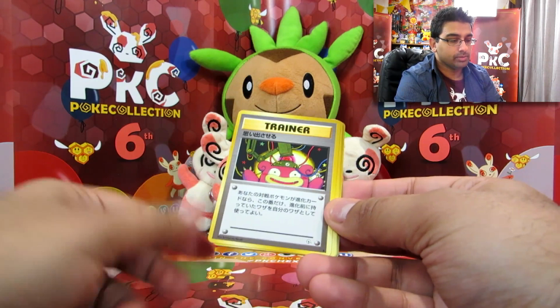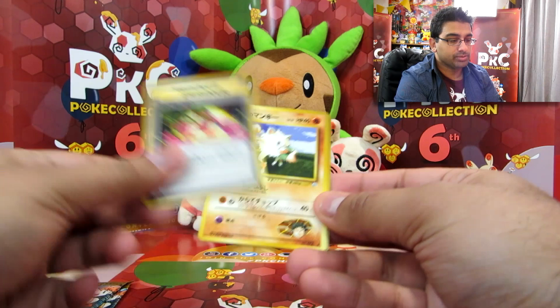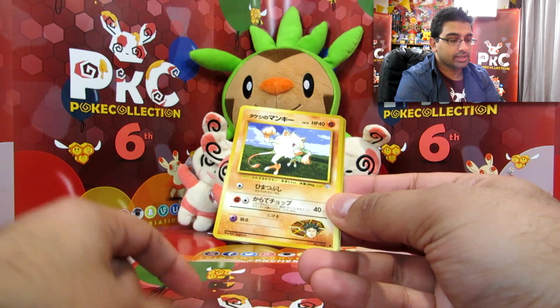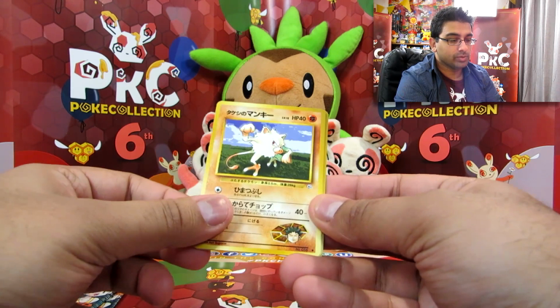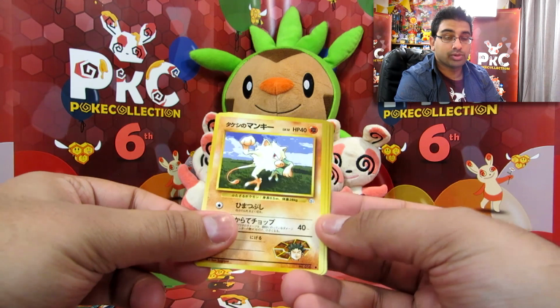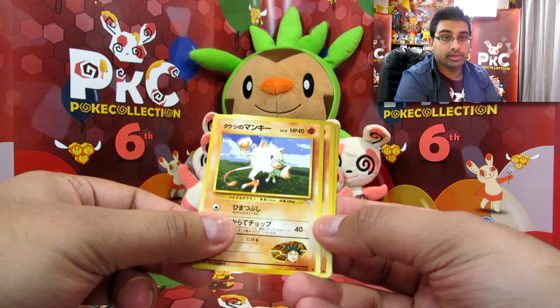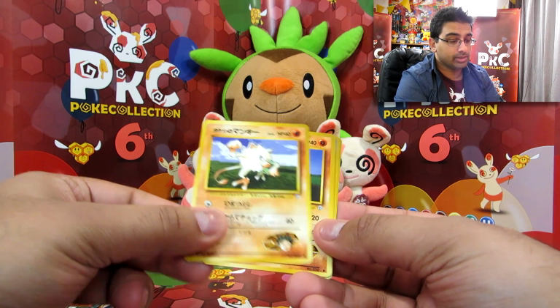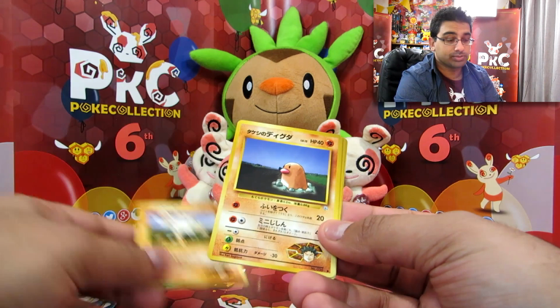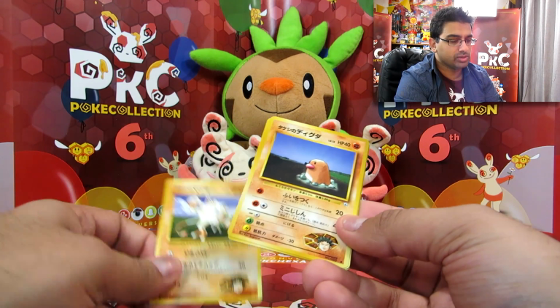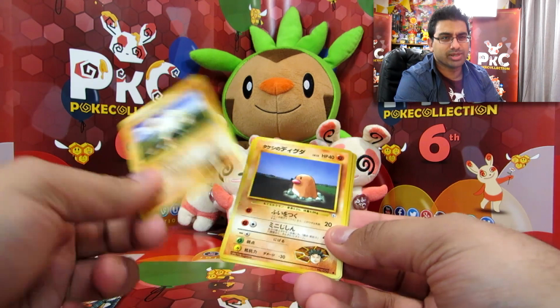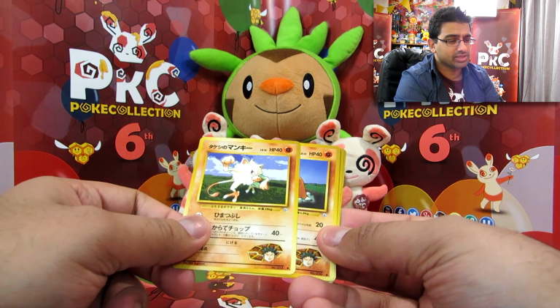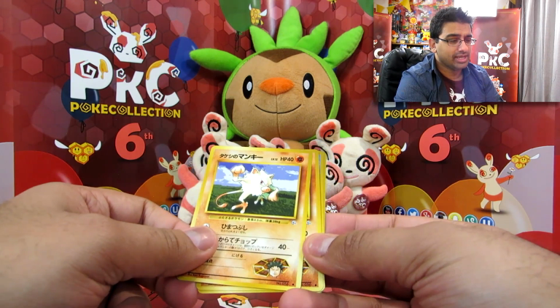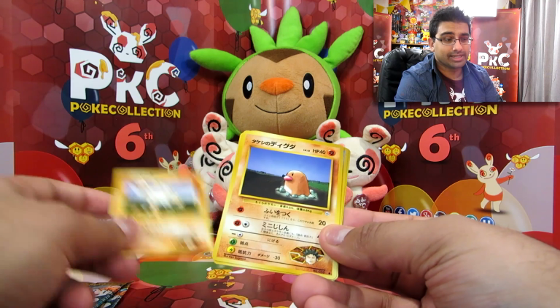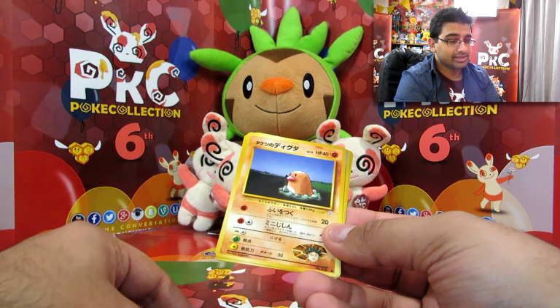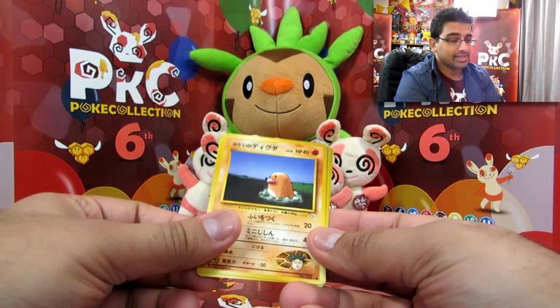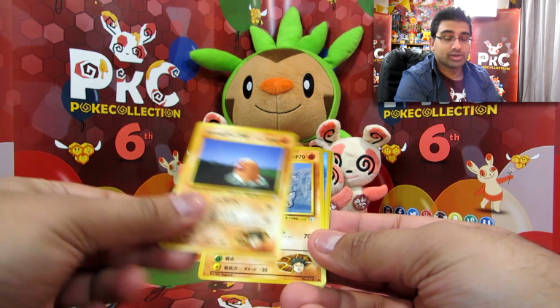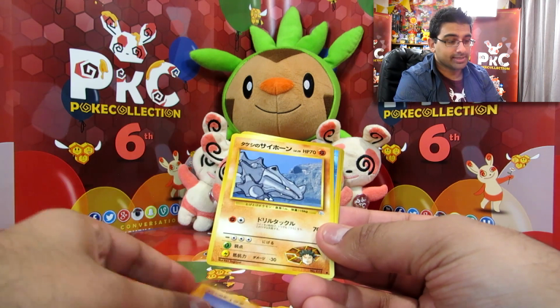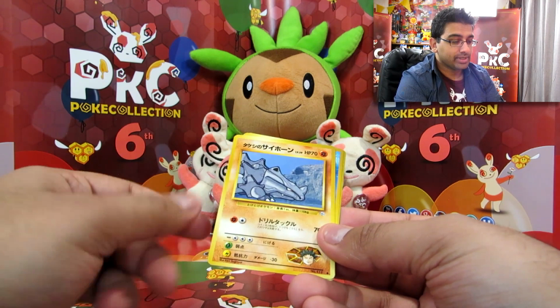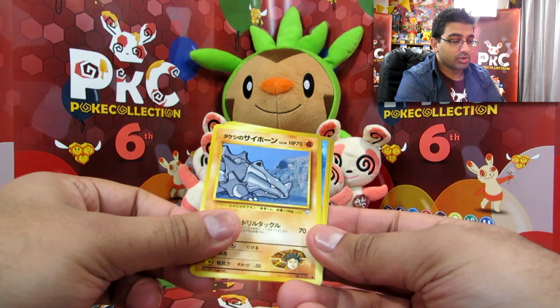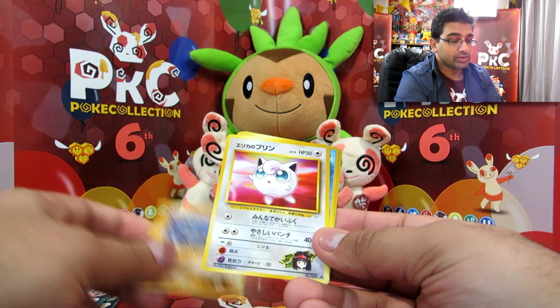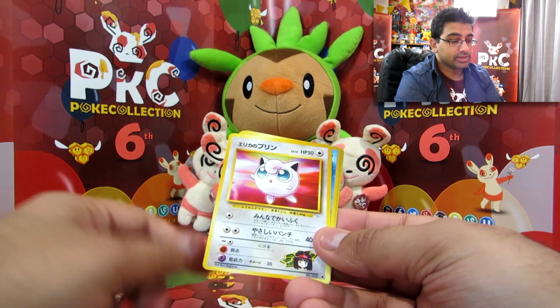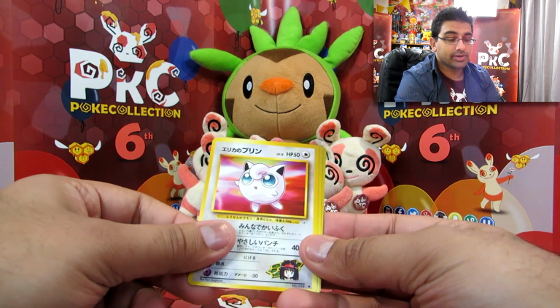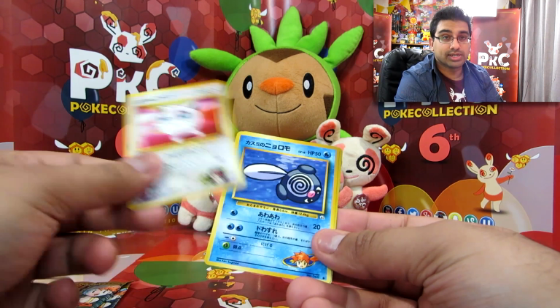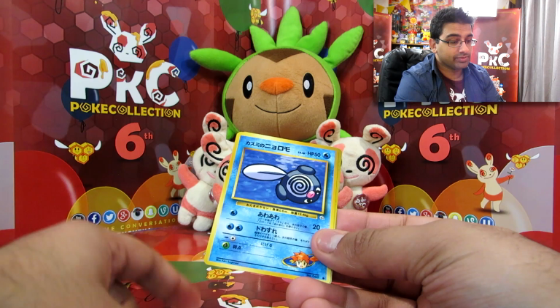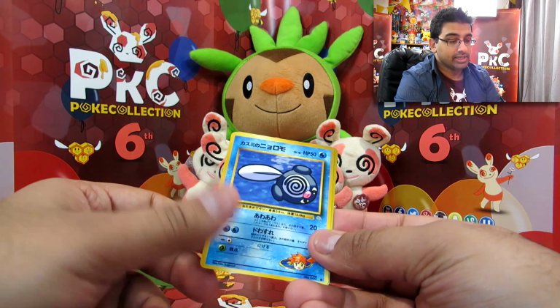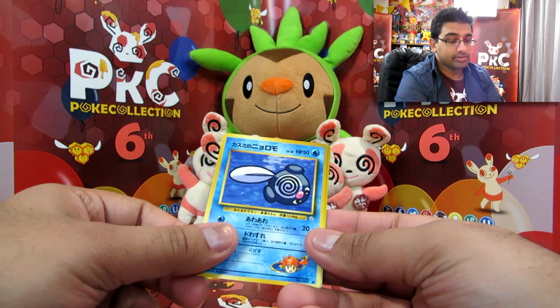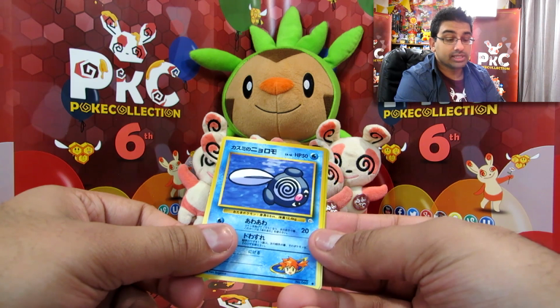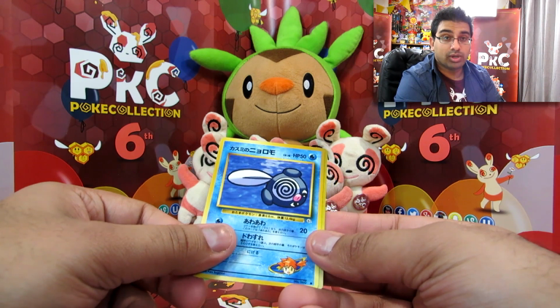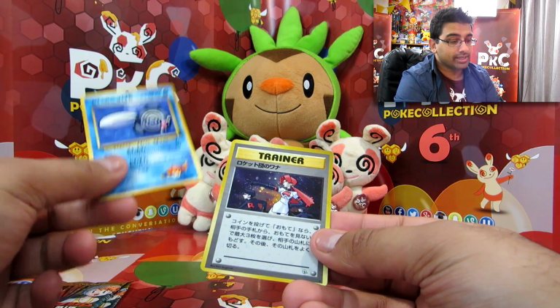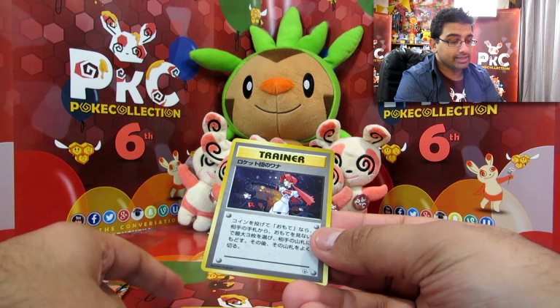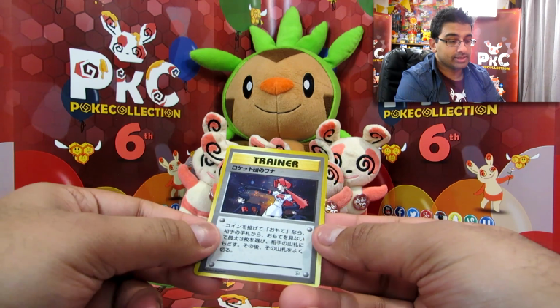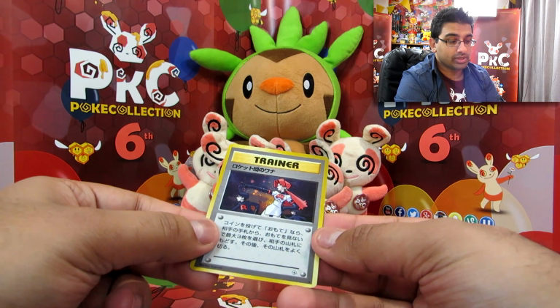Slowpoke. Primeape — wait, Brock's Mankey. Brock's Diglett. Brock's Rhyhorn. Erika's Jigglypuff. Misty's Poliwag.